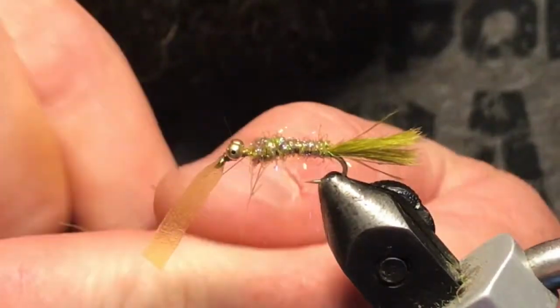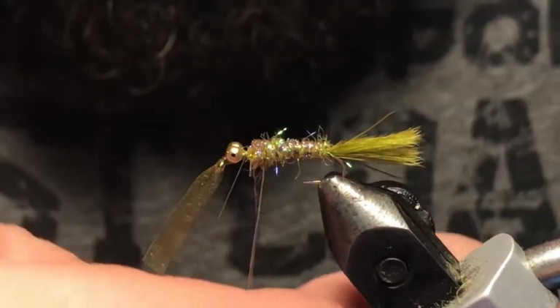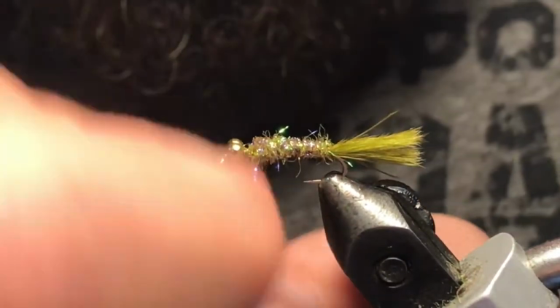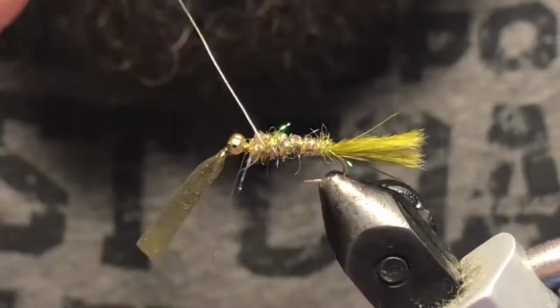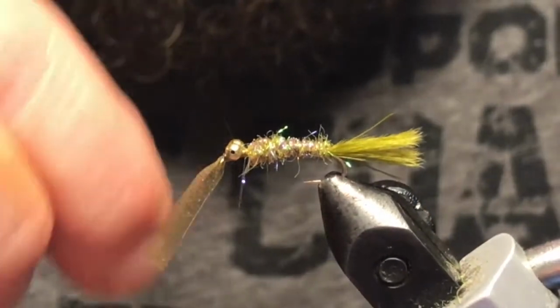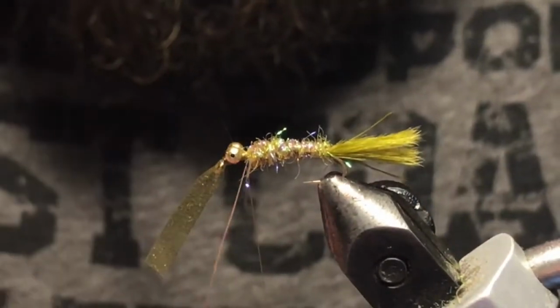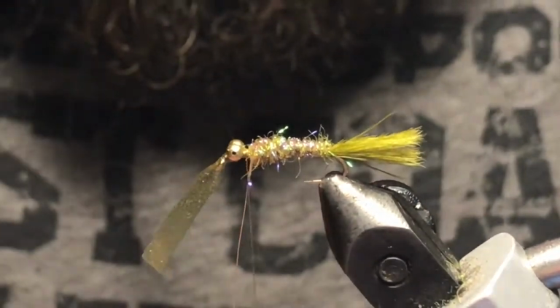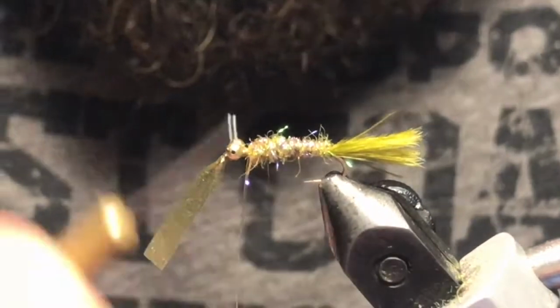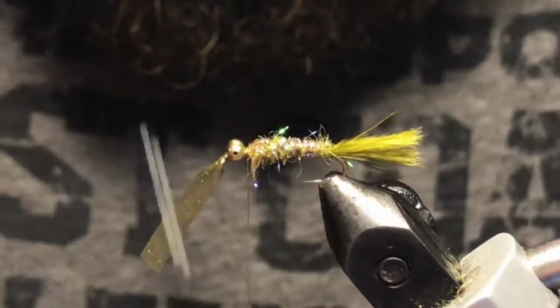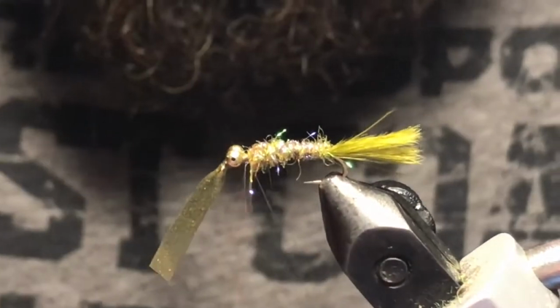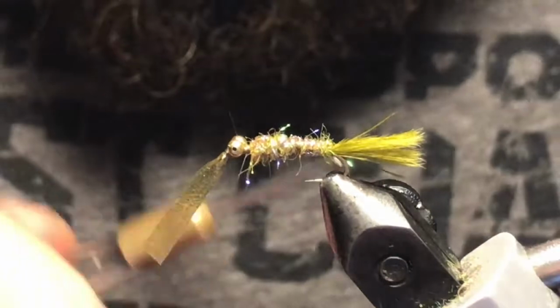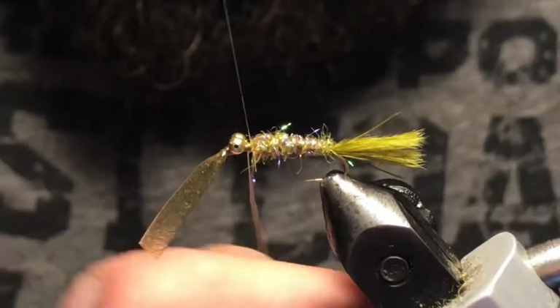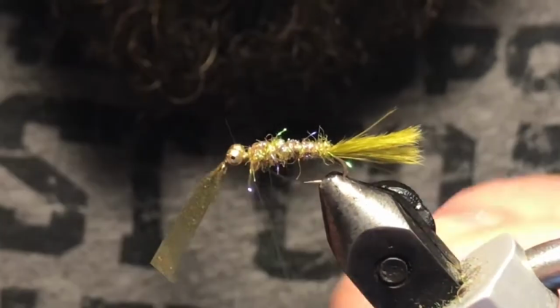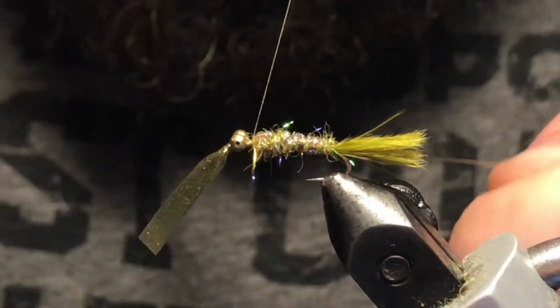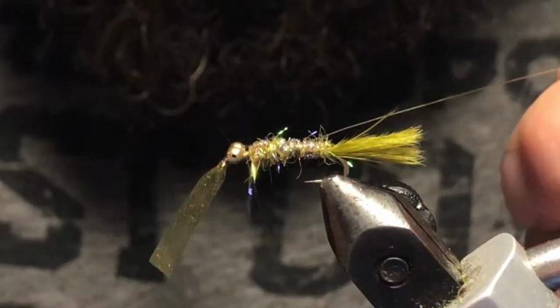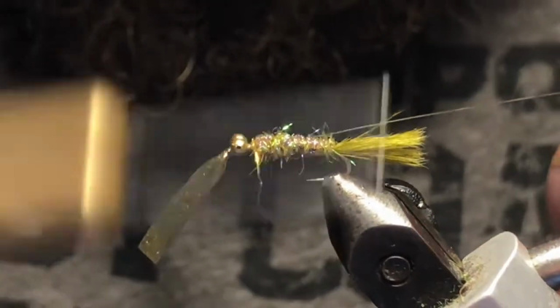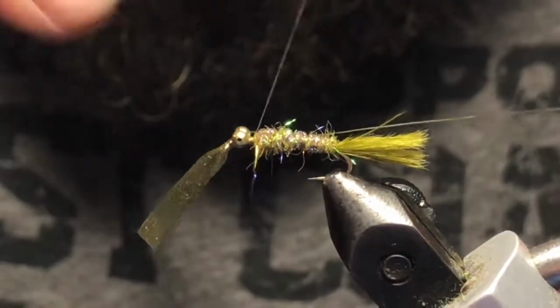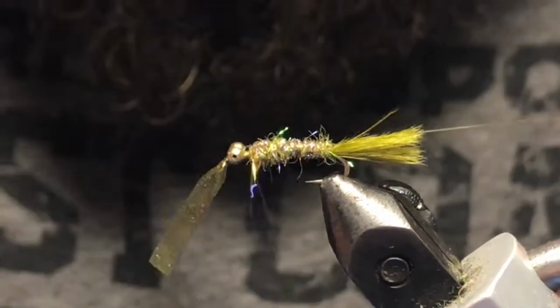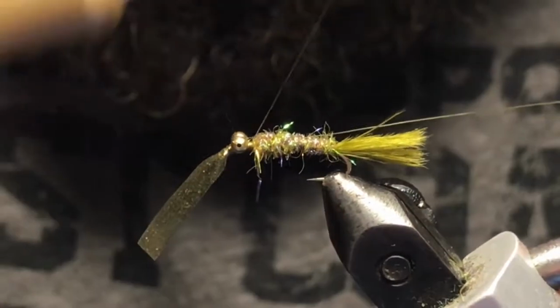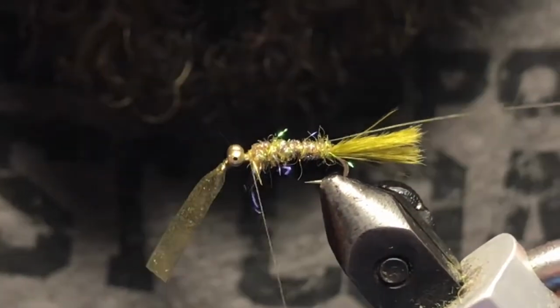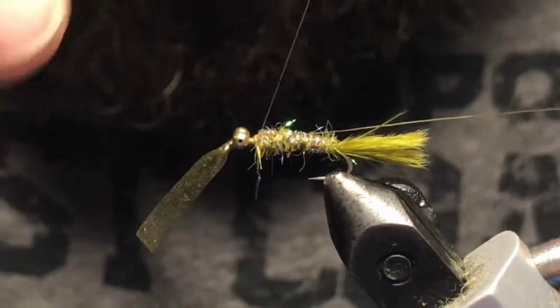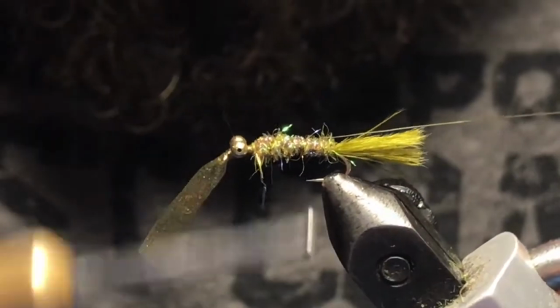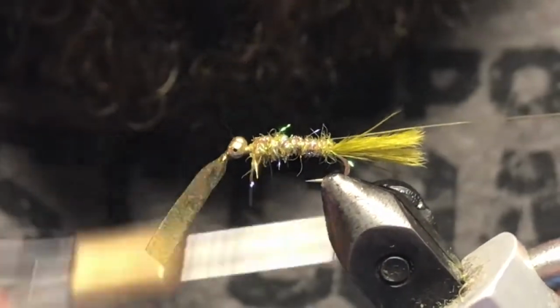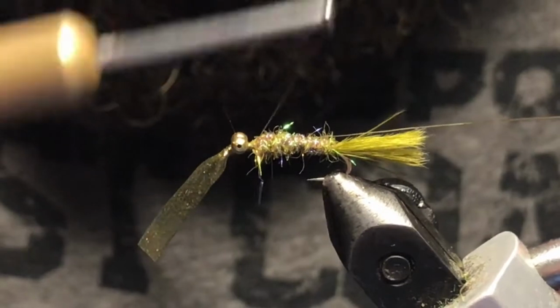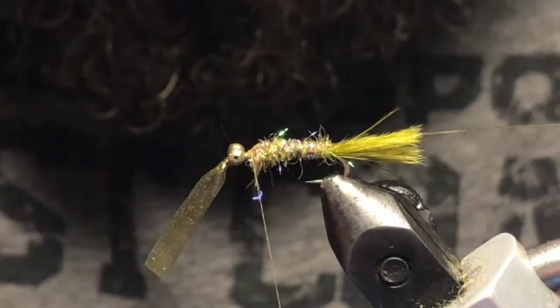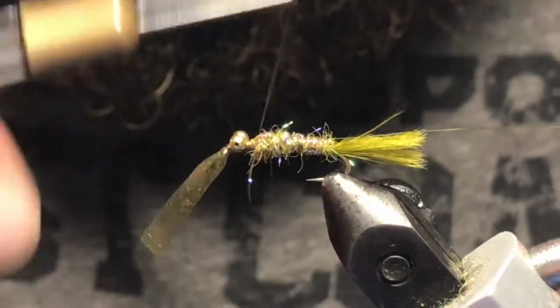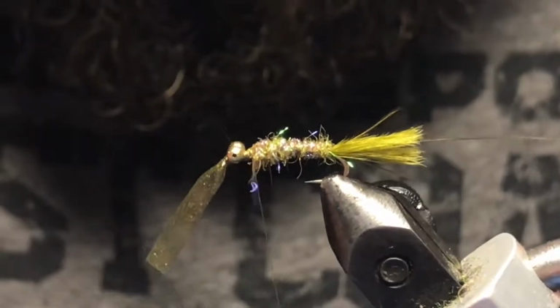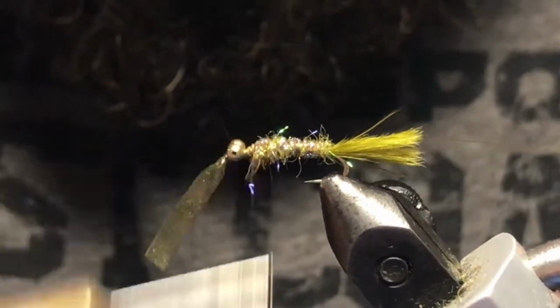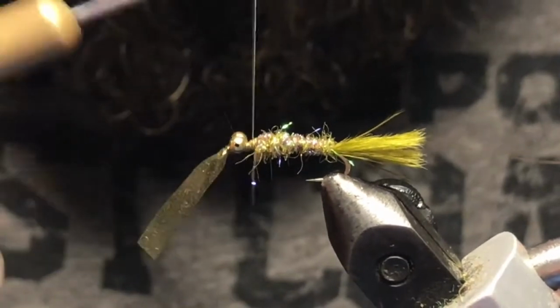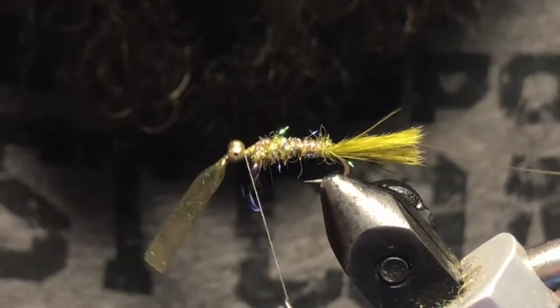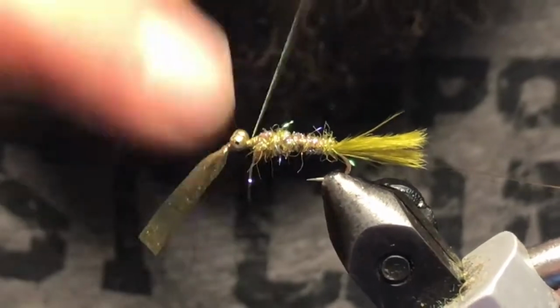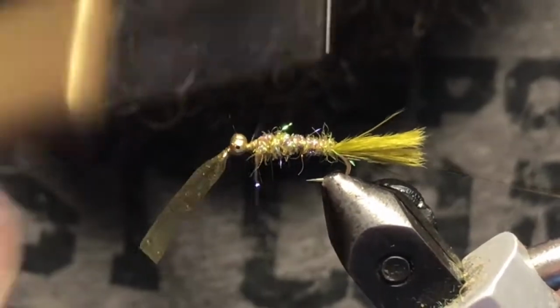Four or five turns is all we need for that. Just make sure your wire is nice and secure.